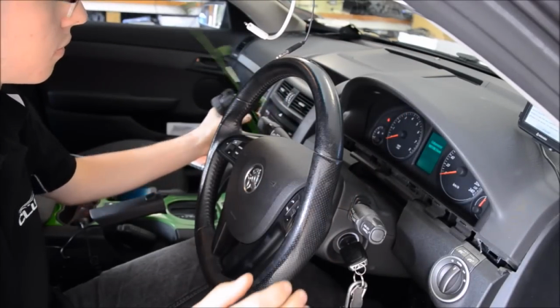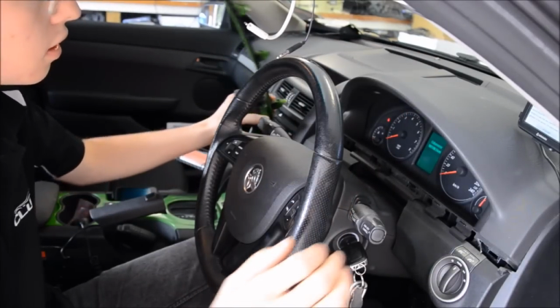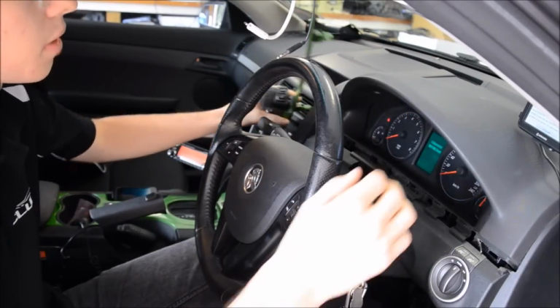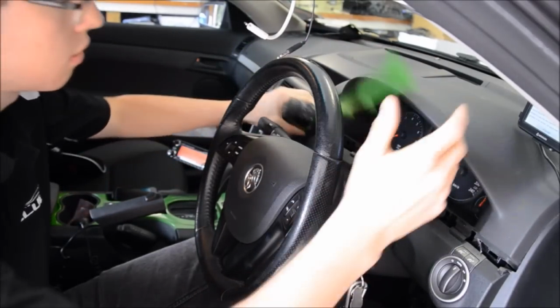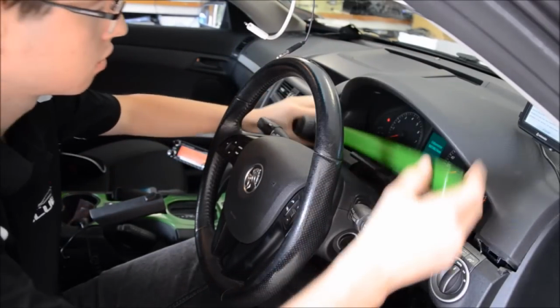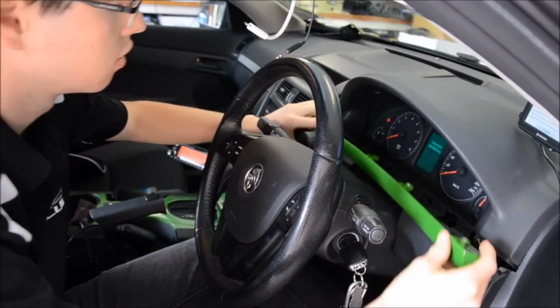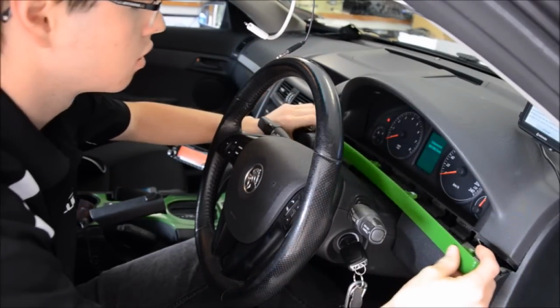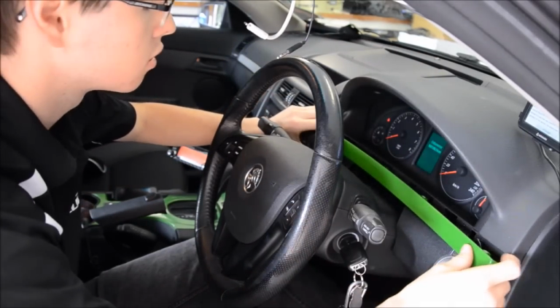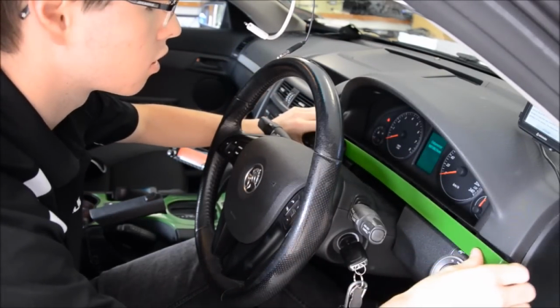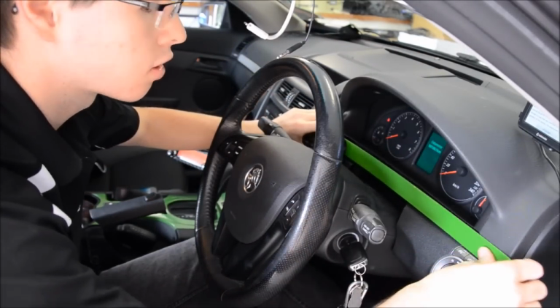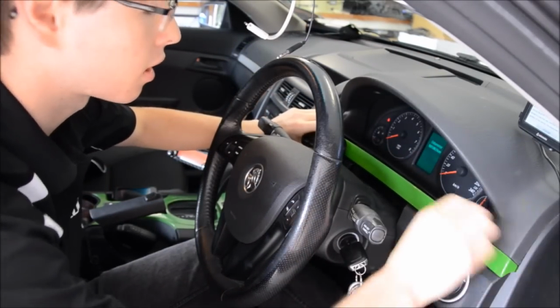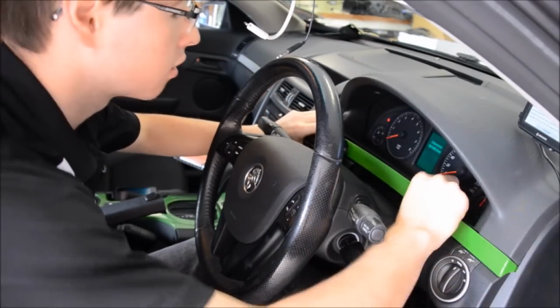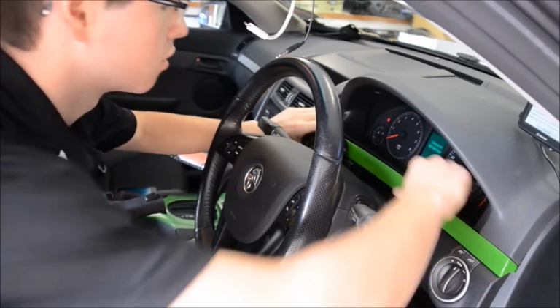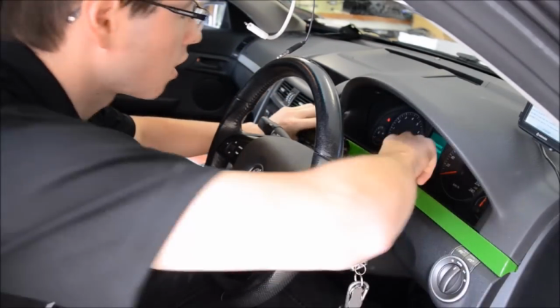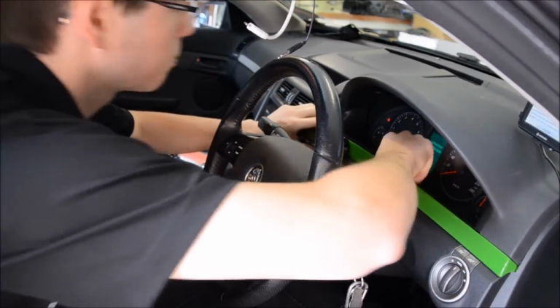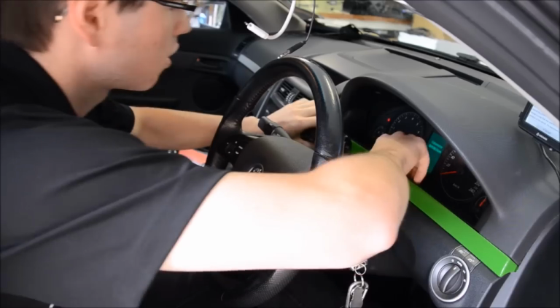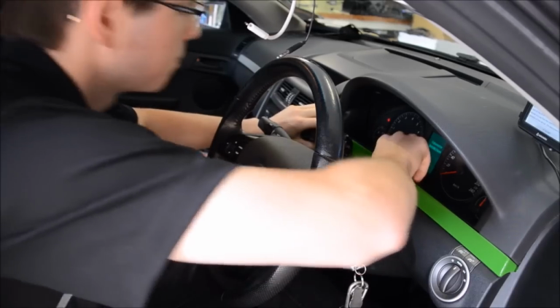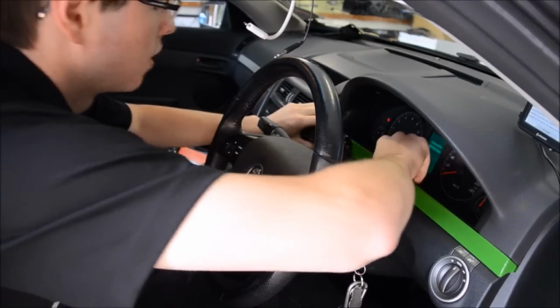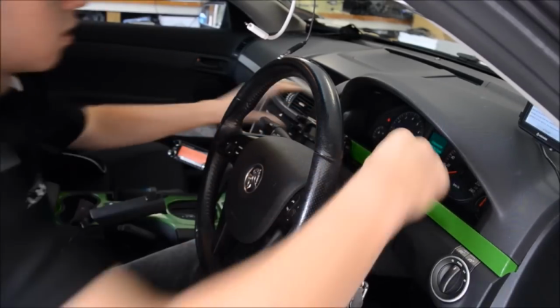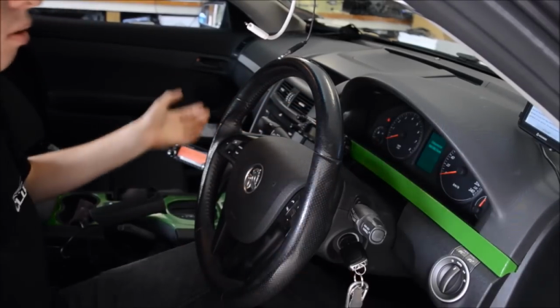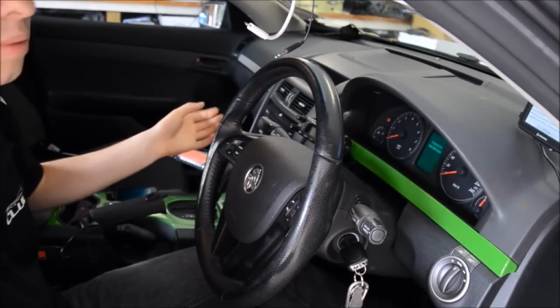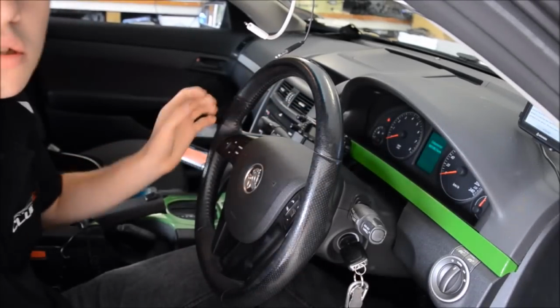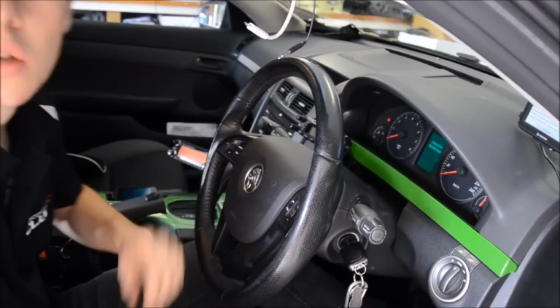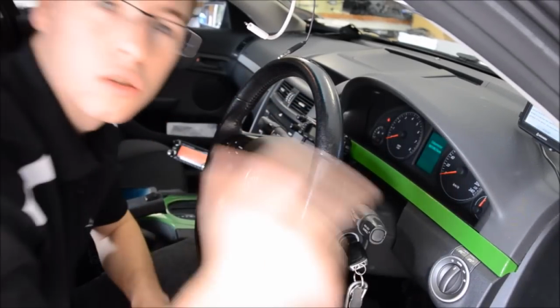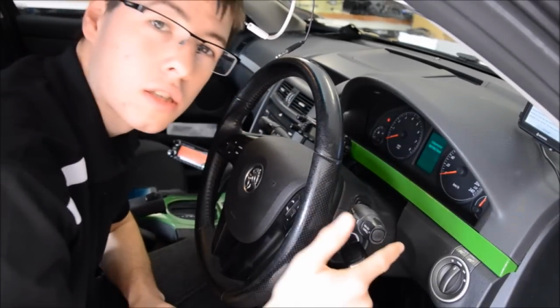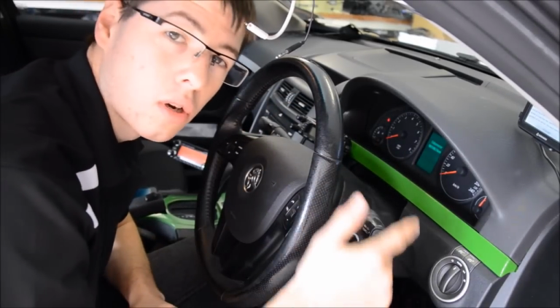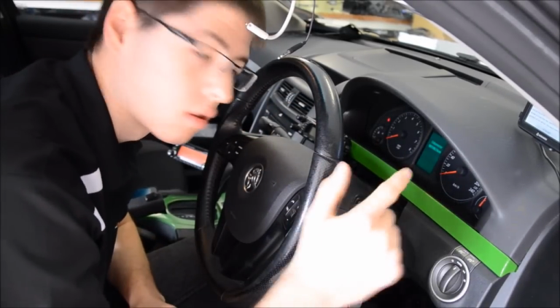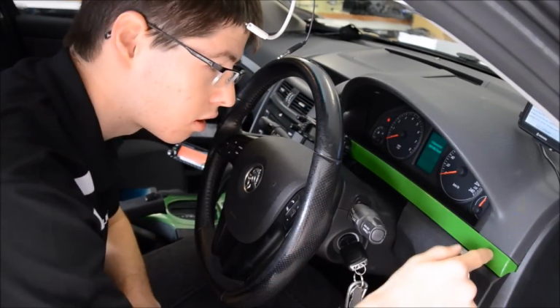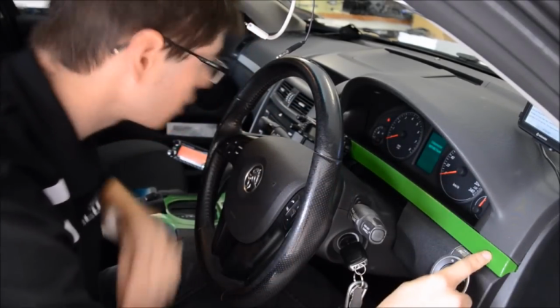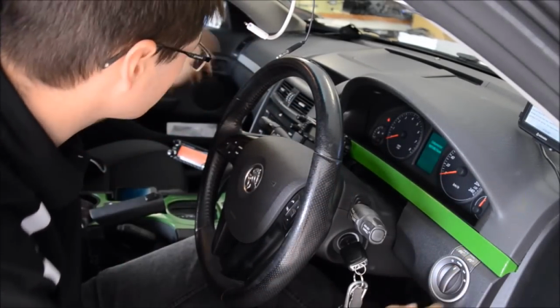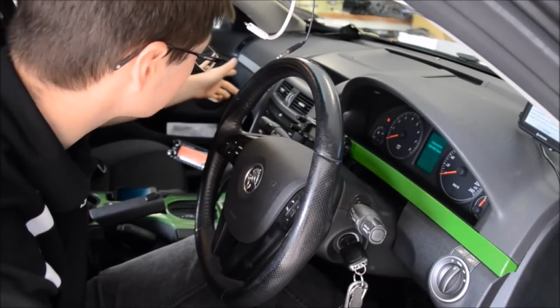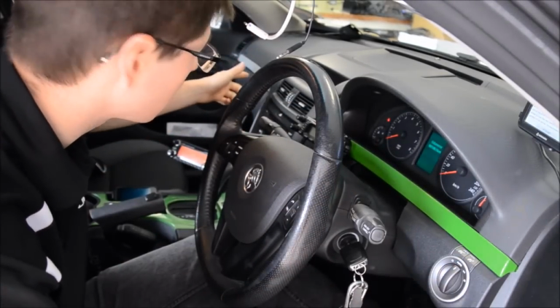And then to get it back in, just go straight back in, starting clip by clip and it all pops in. It's all the same on this side and the other side.